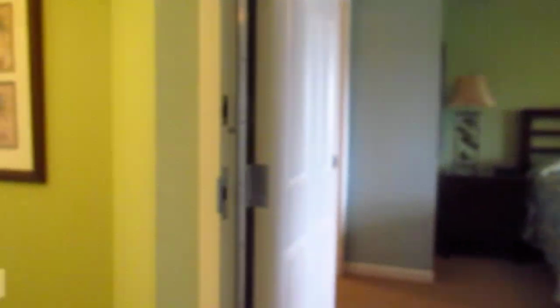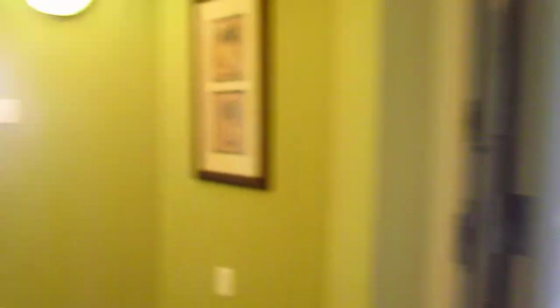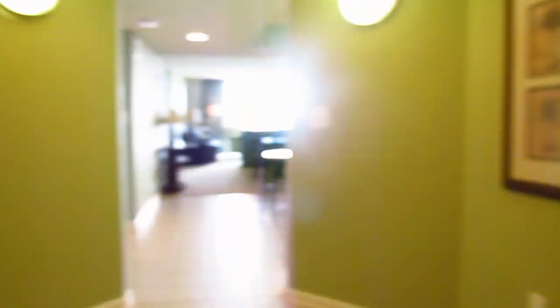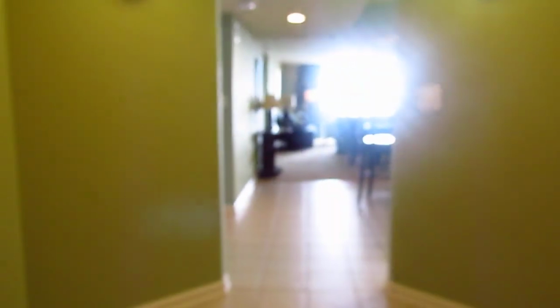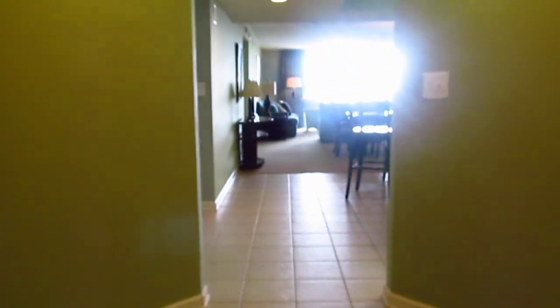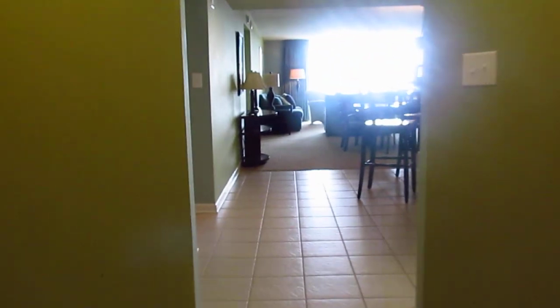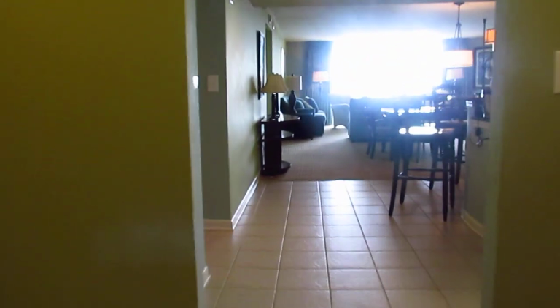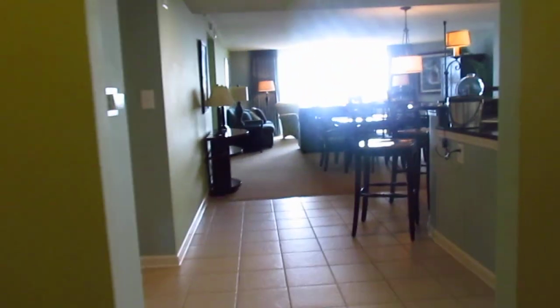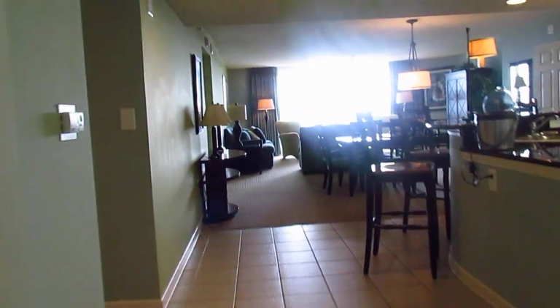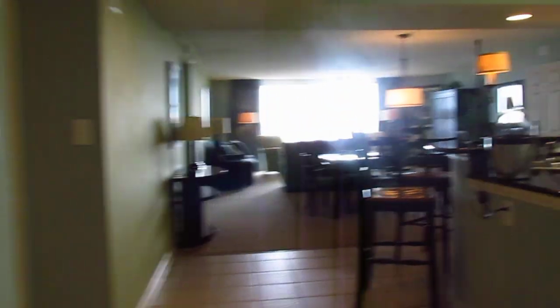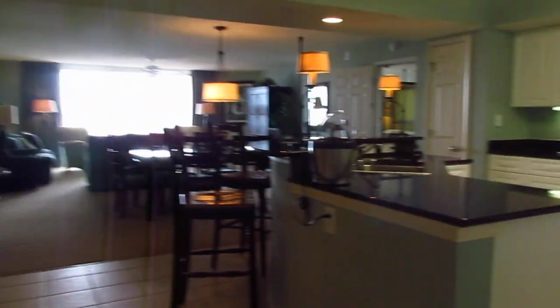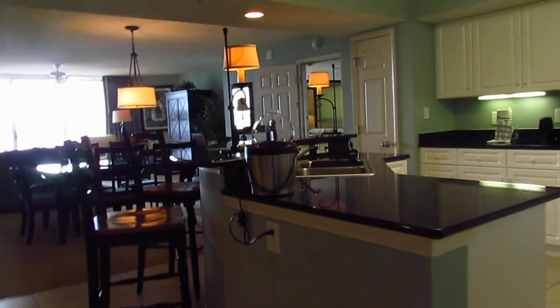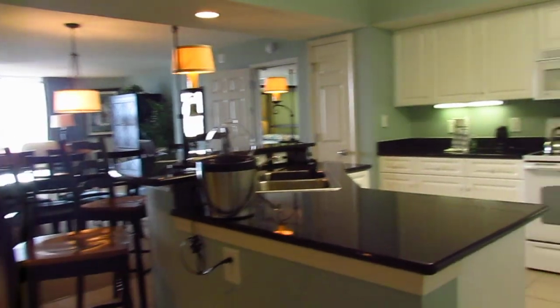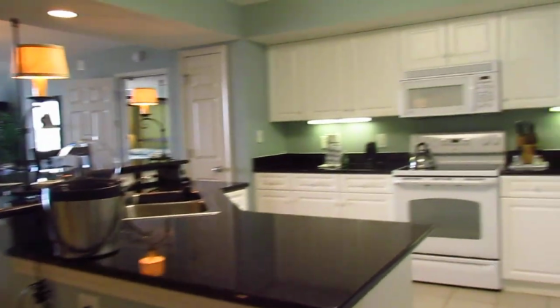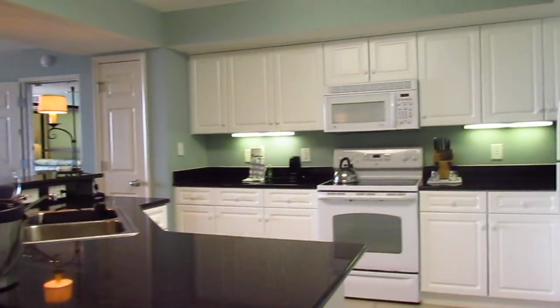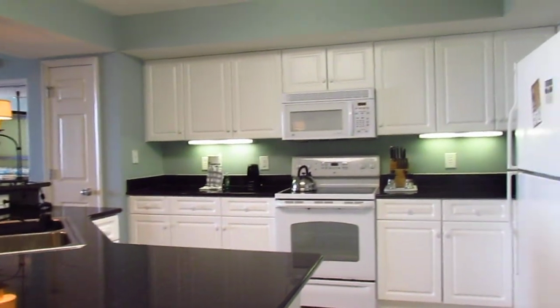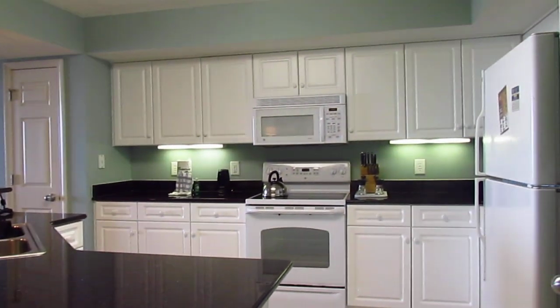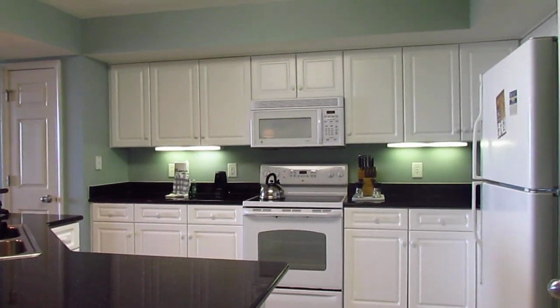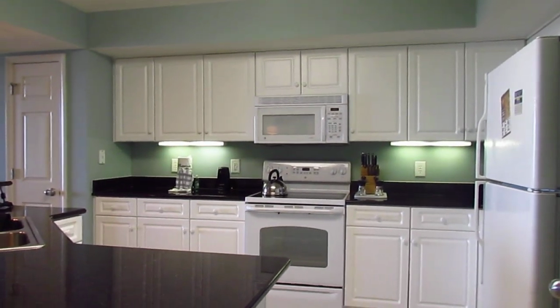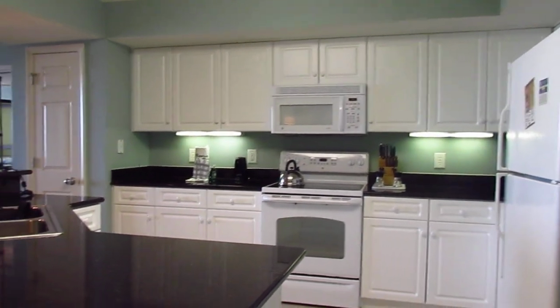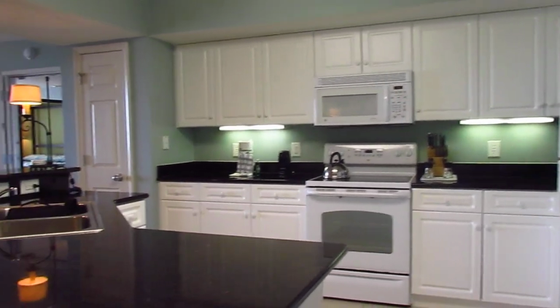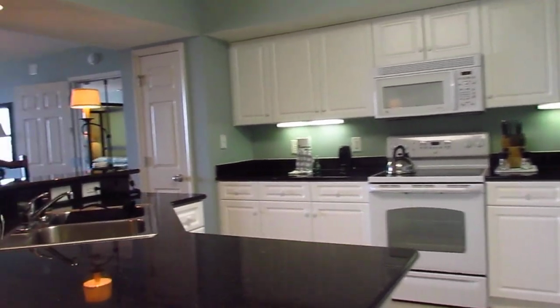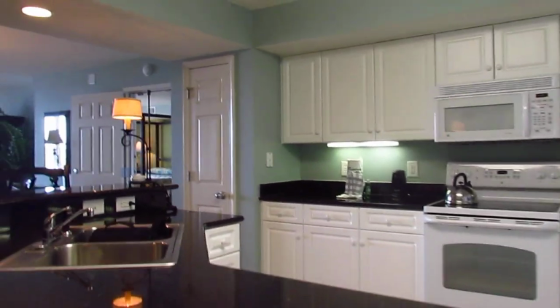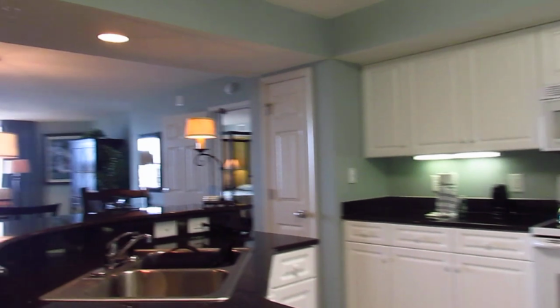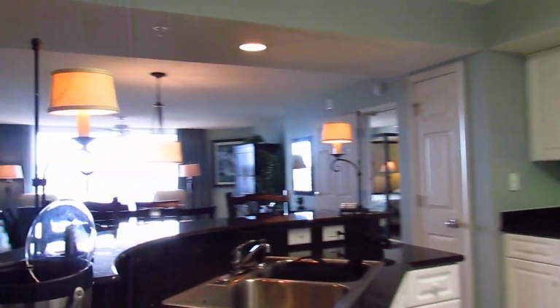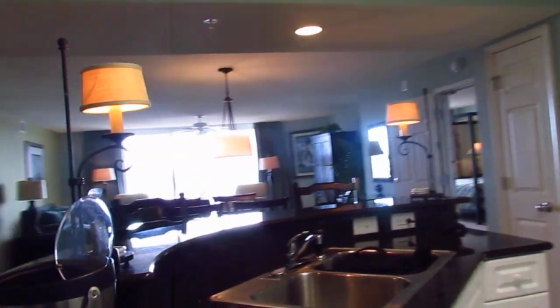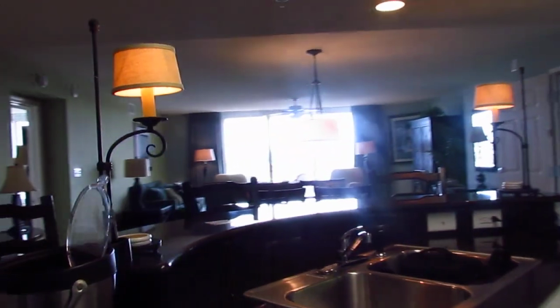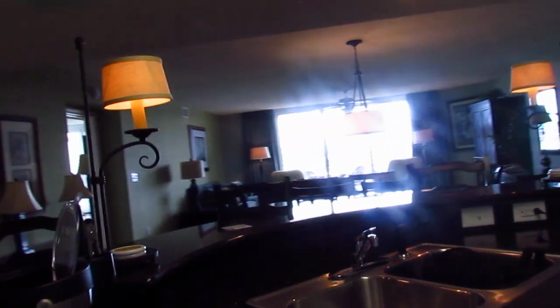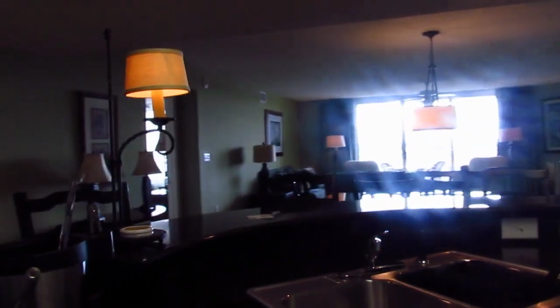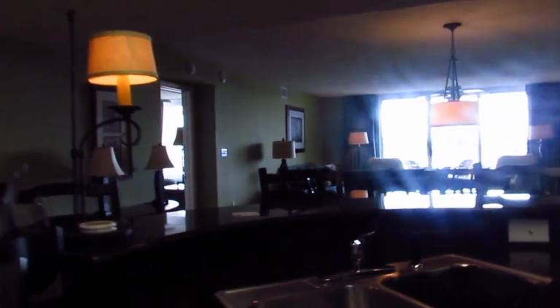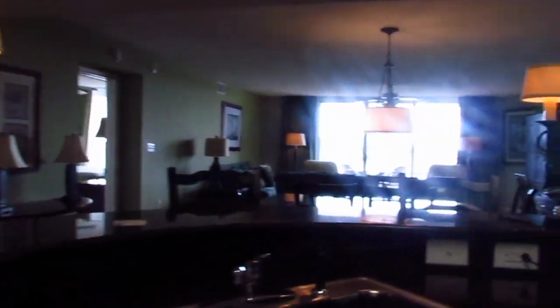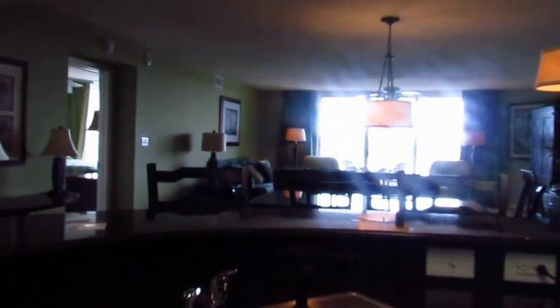Go back out into the foyer and come into the kitchen — granite countertops, white appliances, white cabinets, and this little walk-around bar. It's pretty nice, very open floor plan.